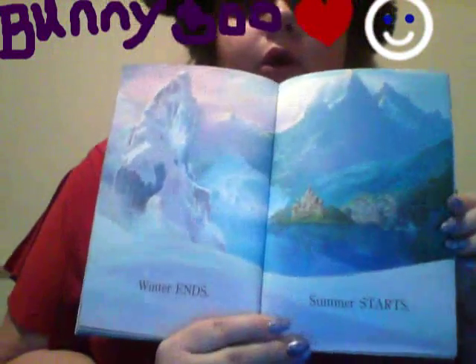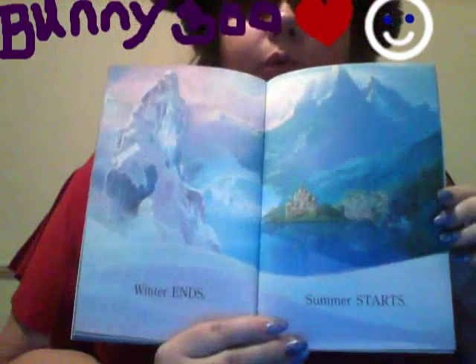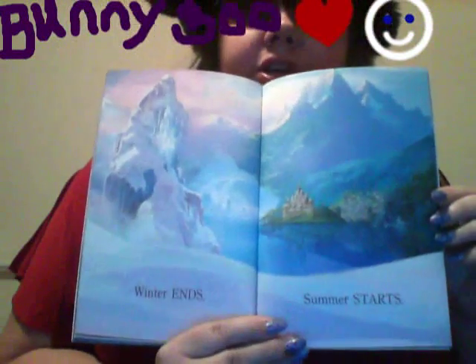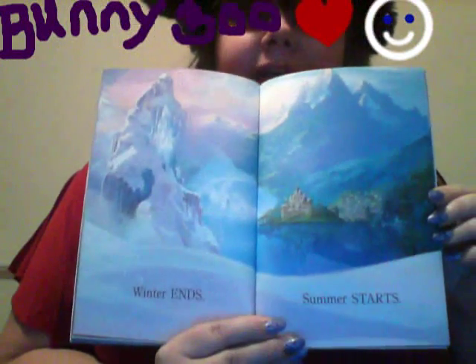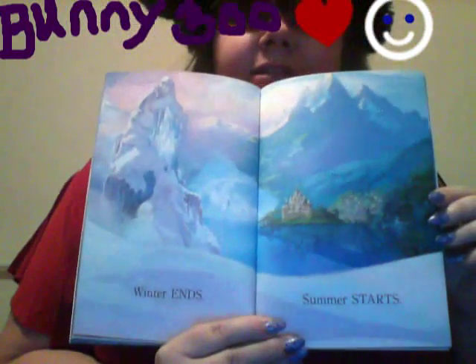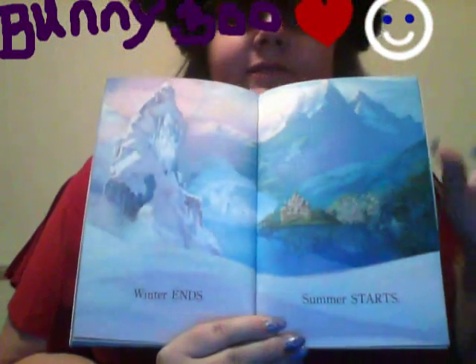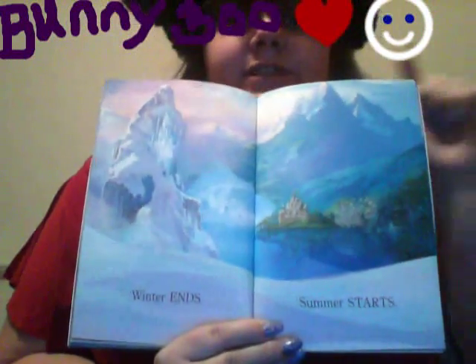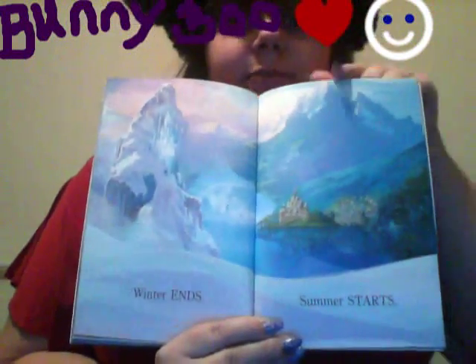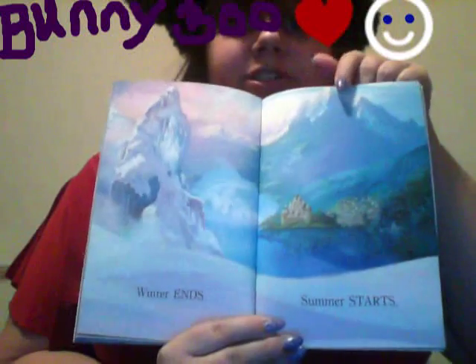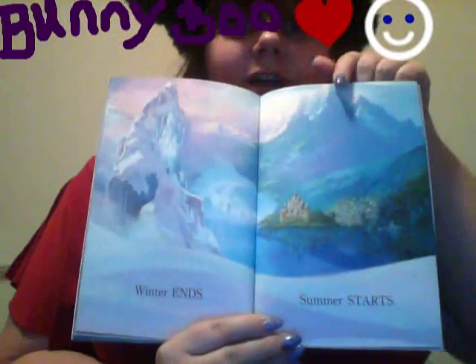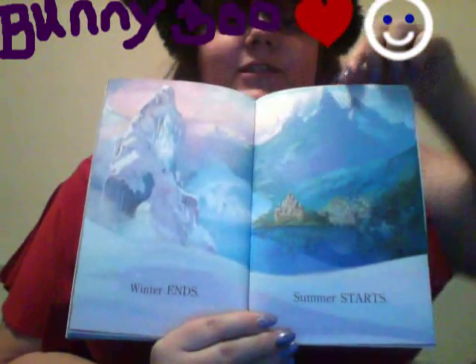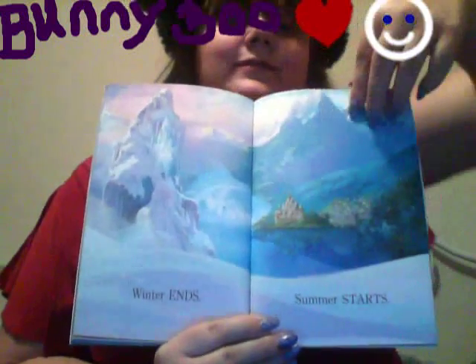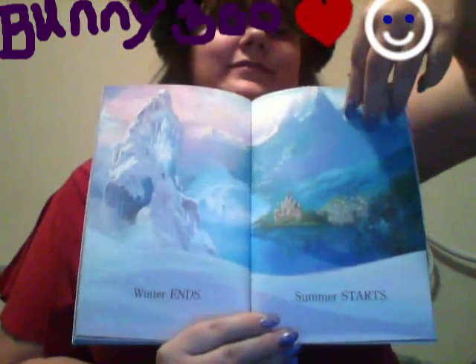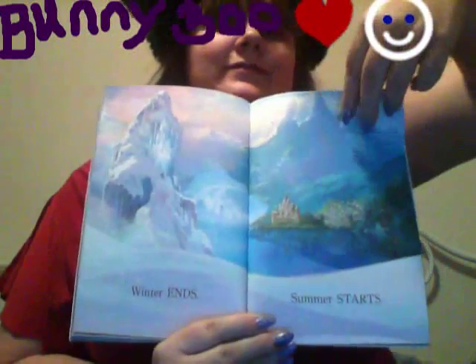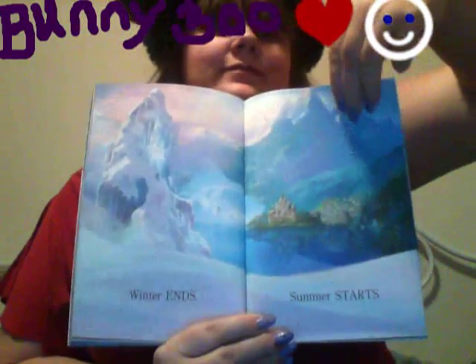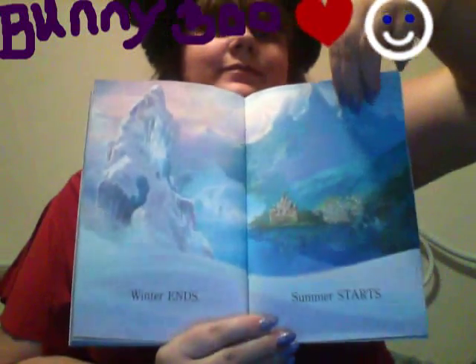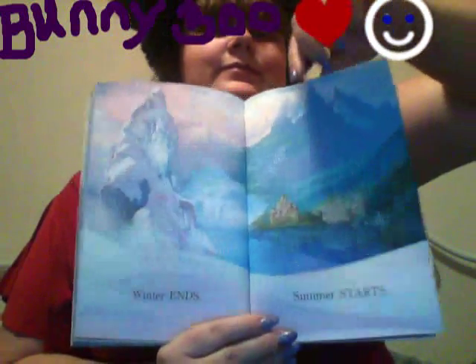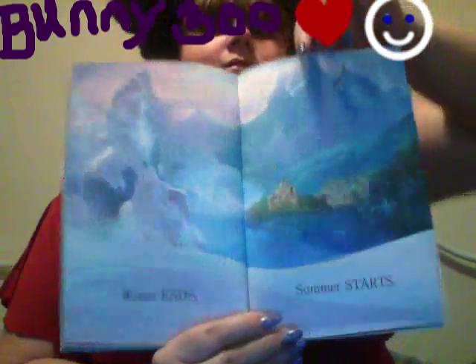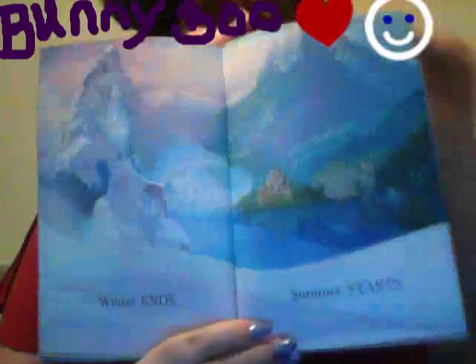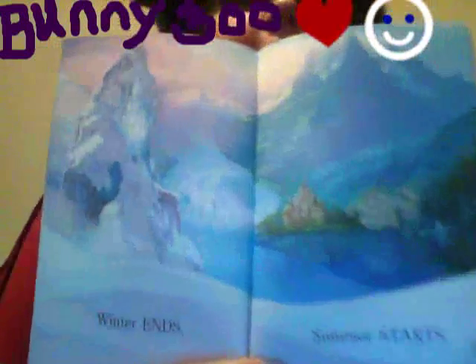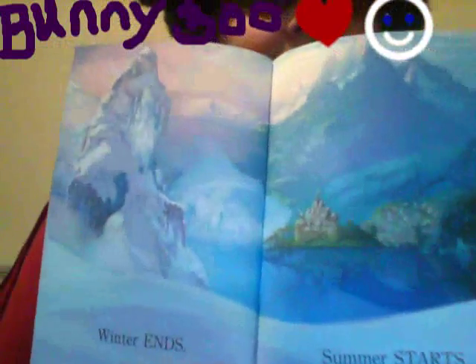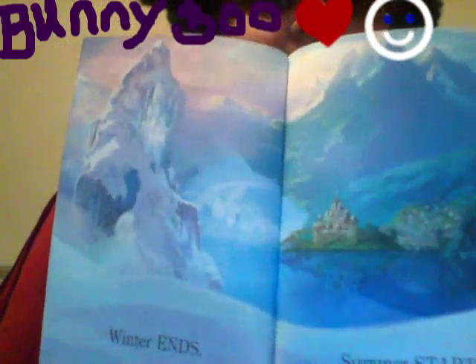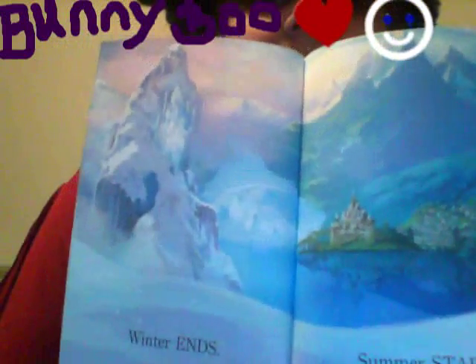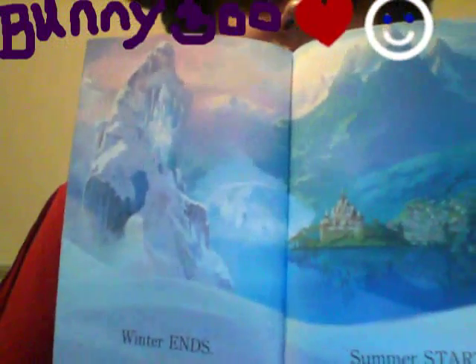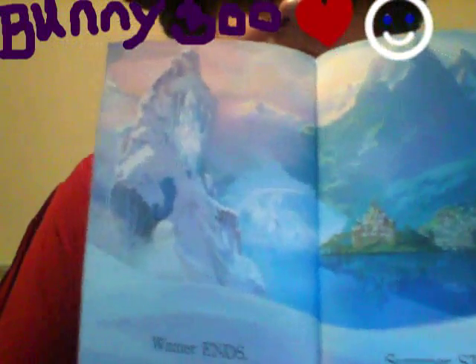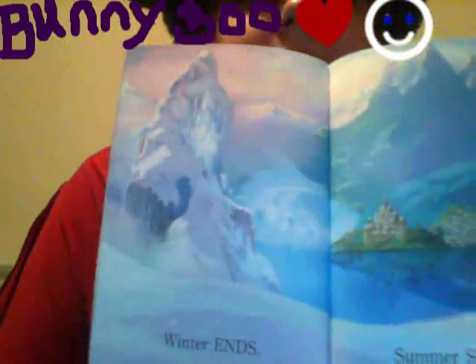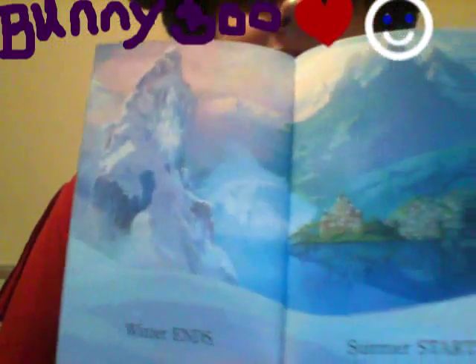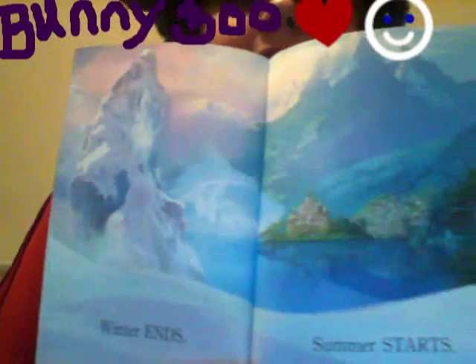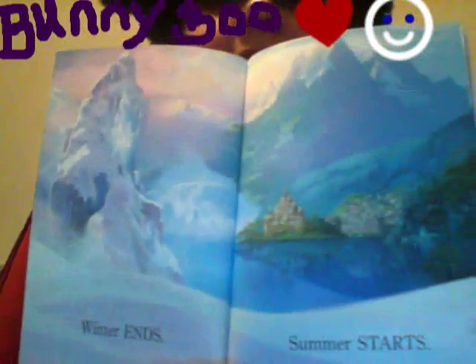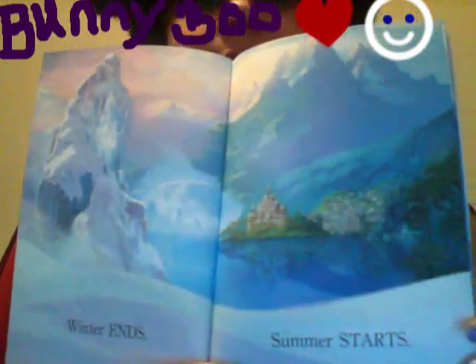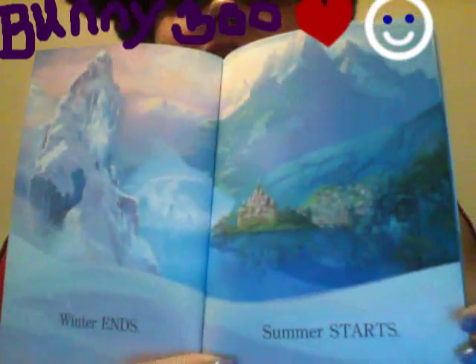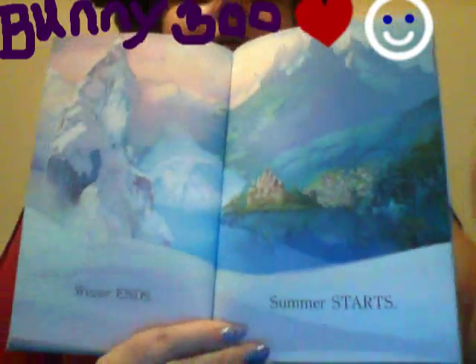Winter ends. Summer starts. Look at that. Isn't that gorgeous? They did a very pretty job.